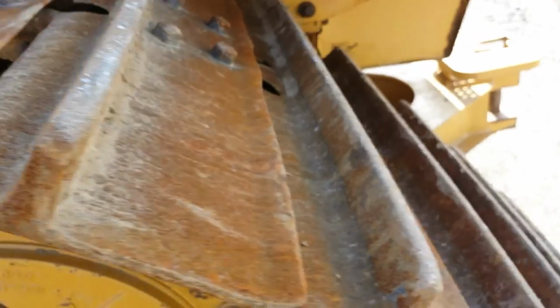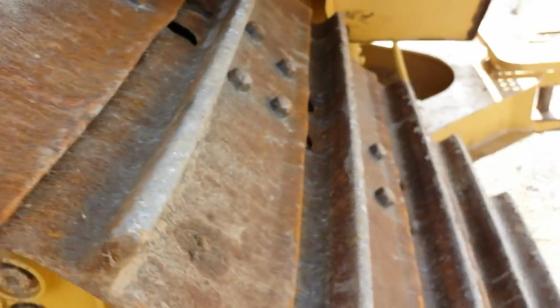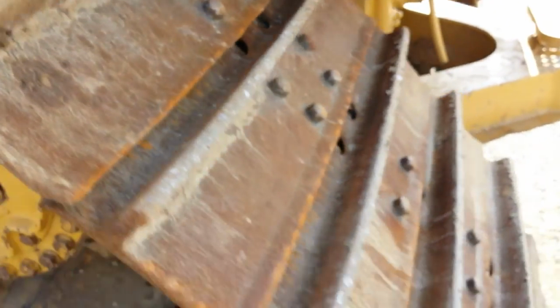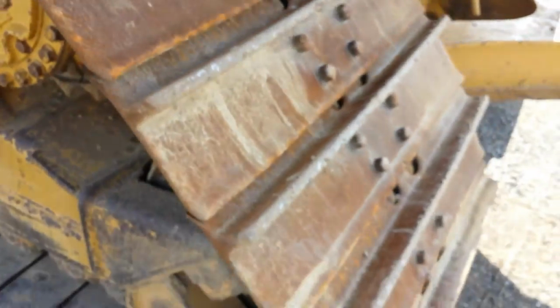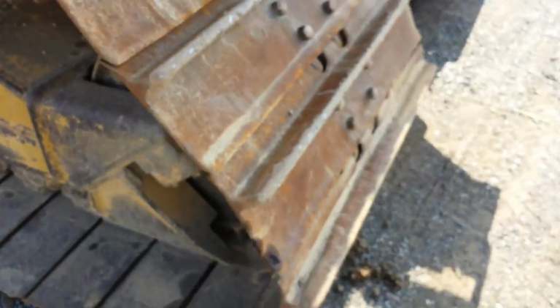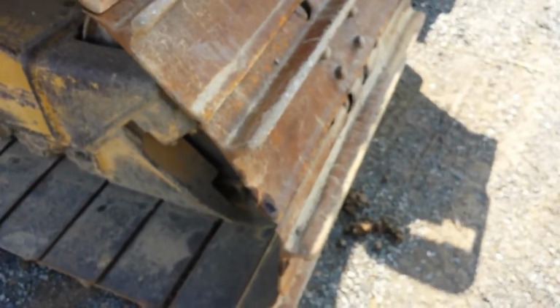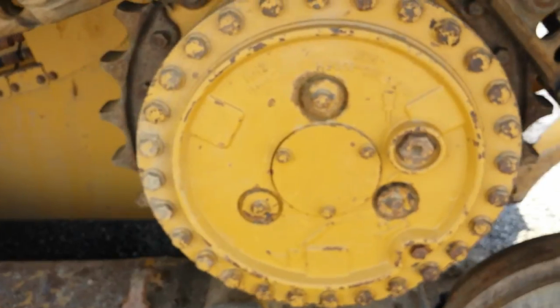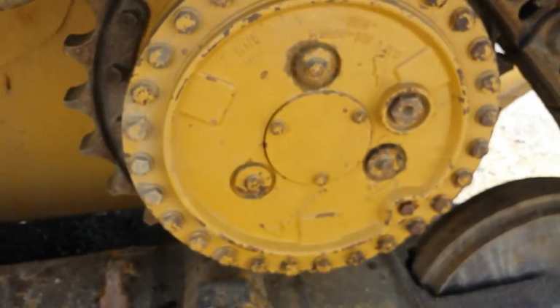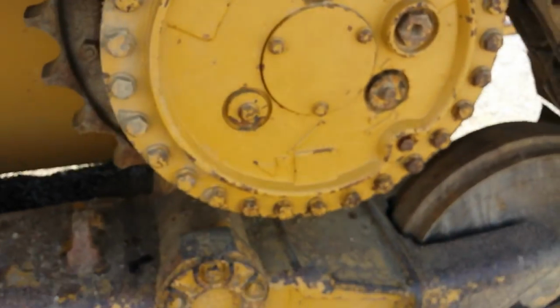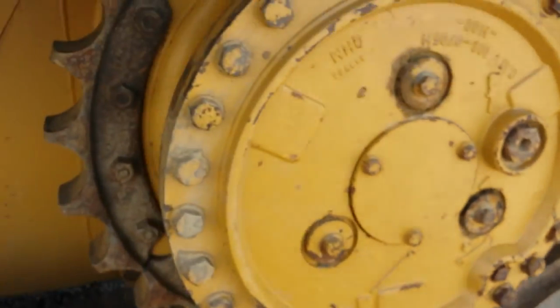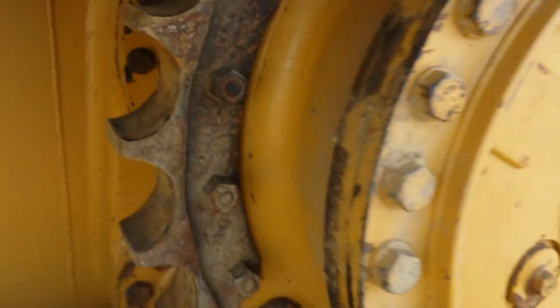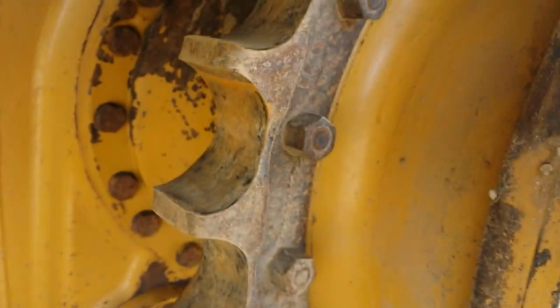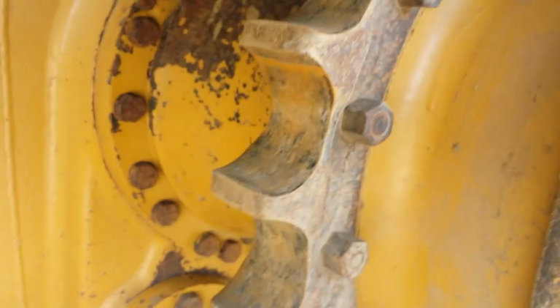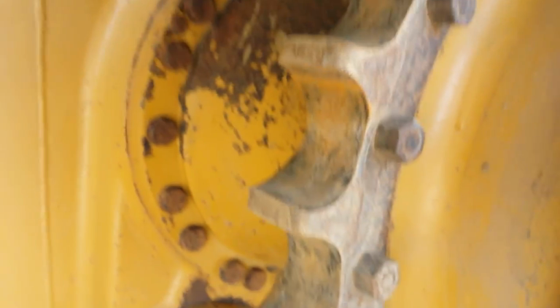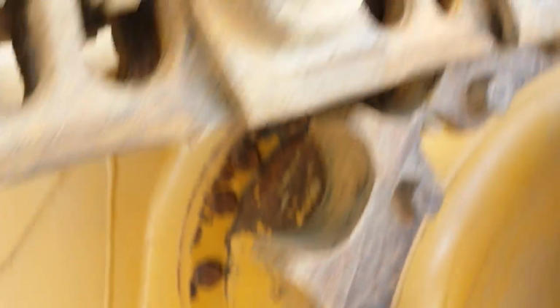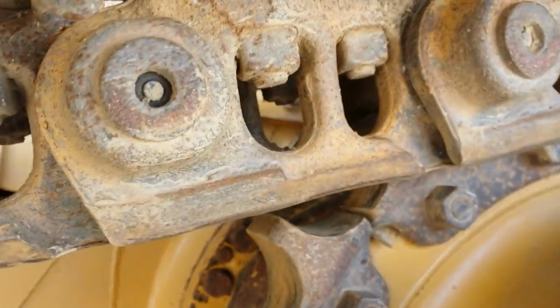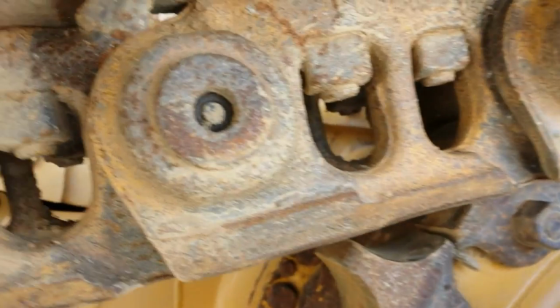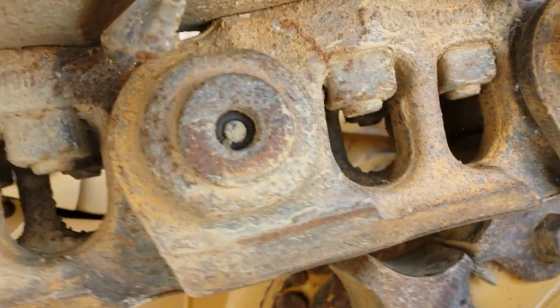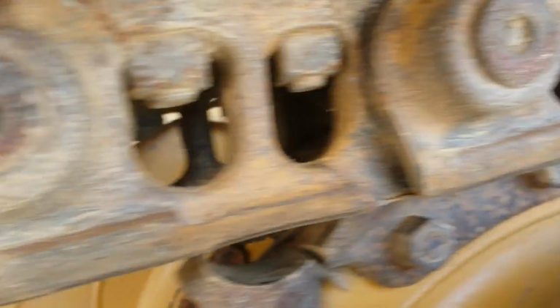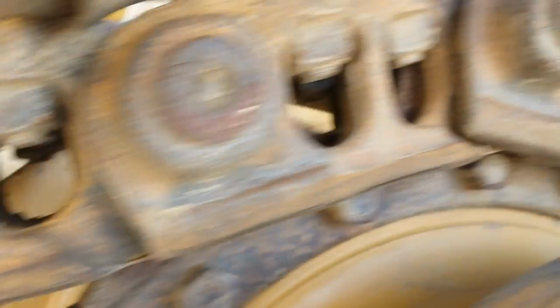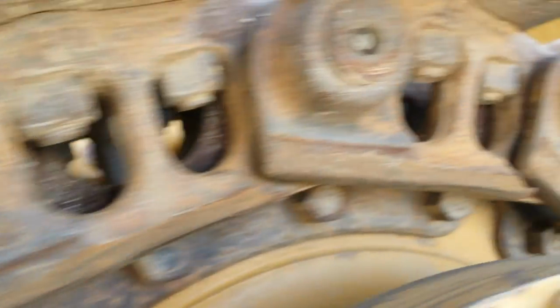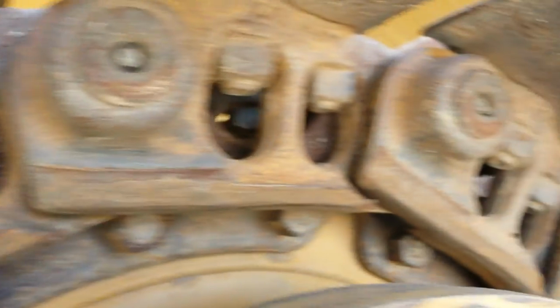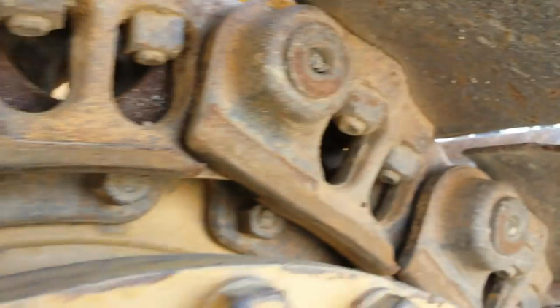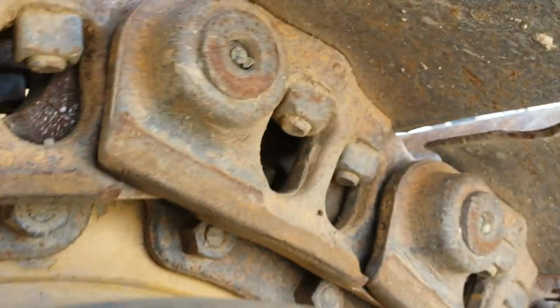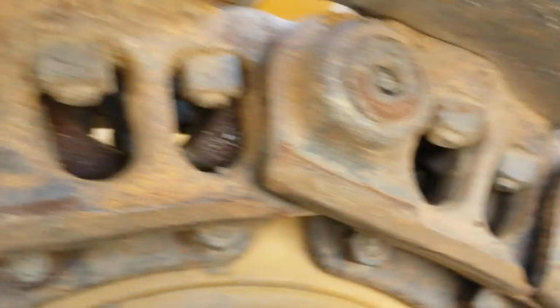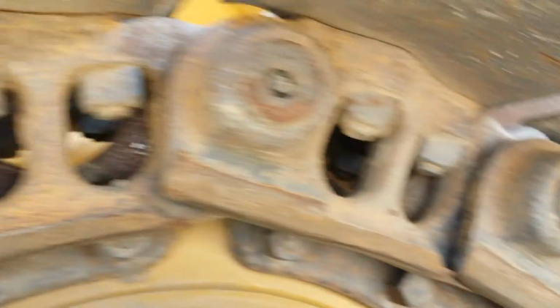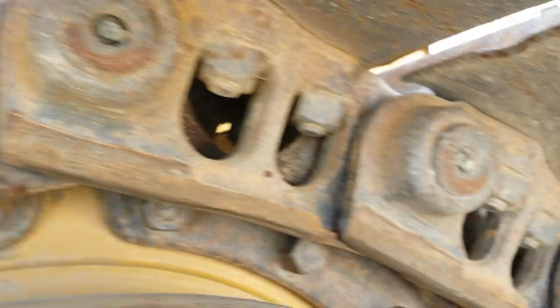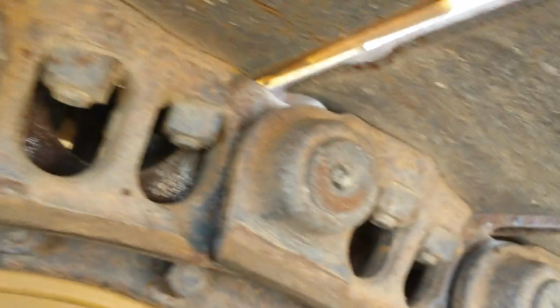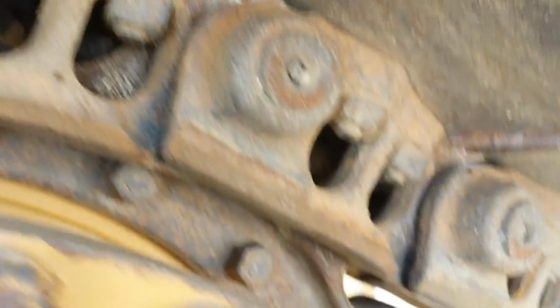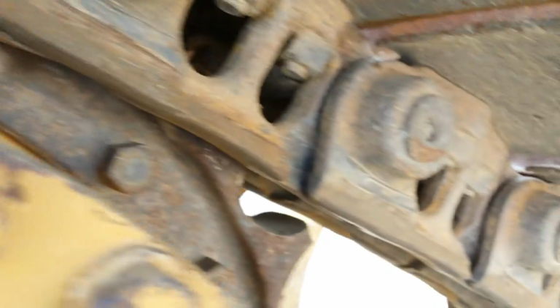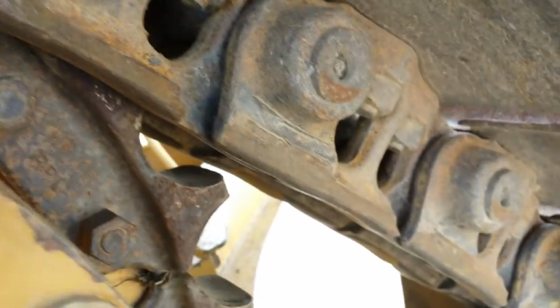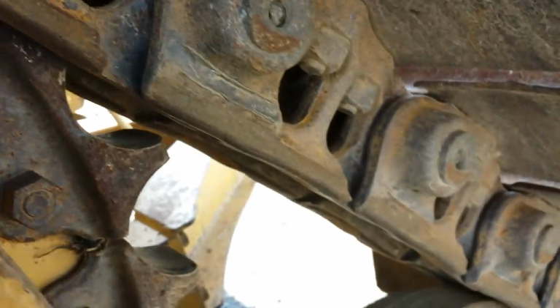You can see down here around the pyramid. Here we have the final drive and the sprockets. The sprockets are in excellent condition. Here's the chain — the chain is in very good condition, probably 50 to 60 percent at least.